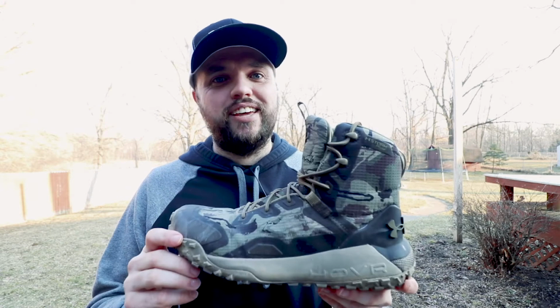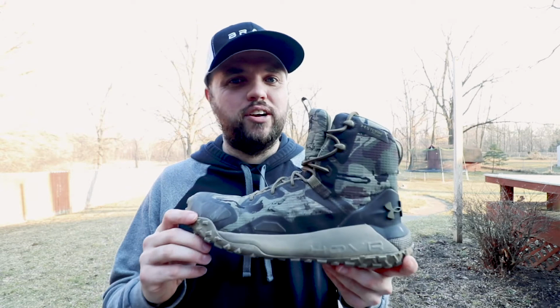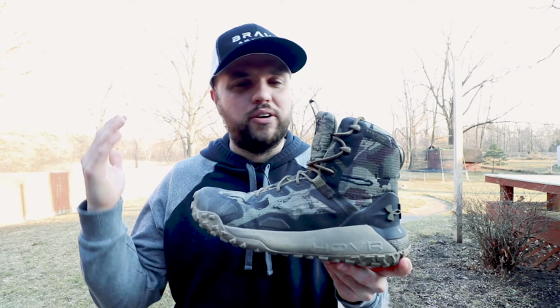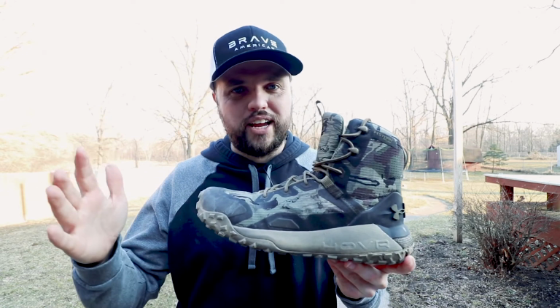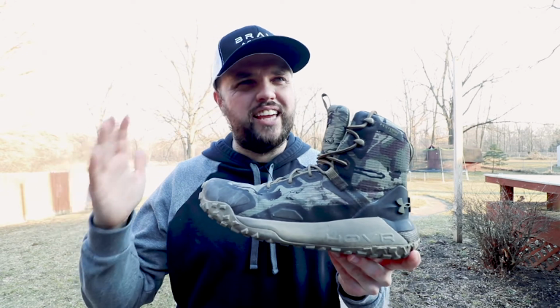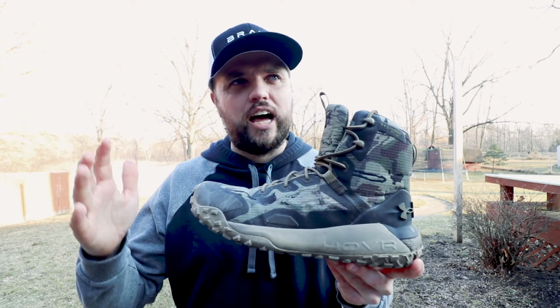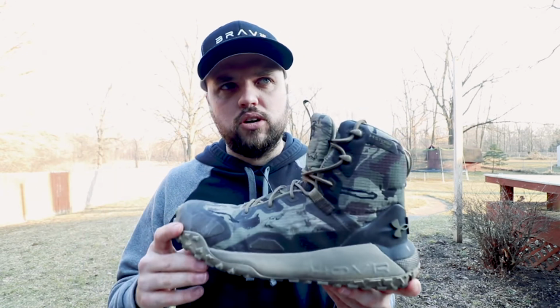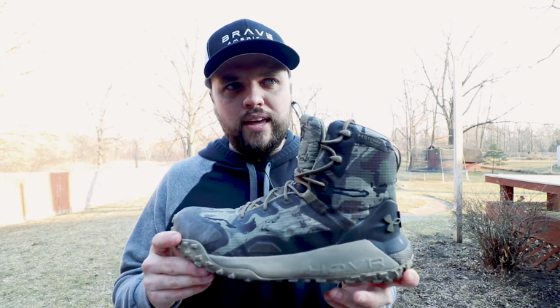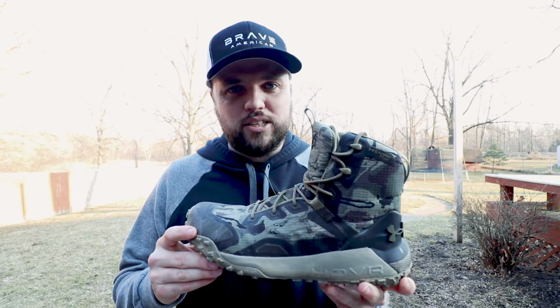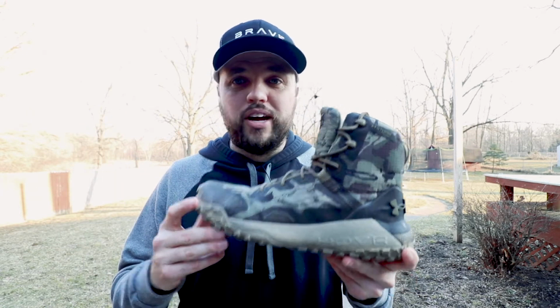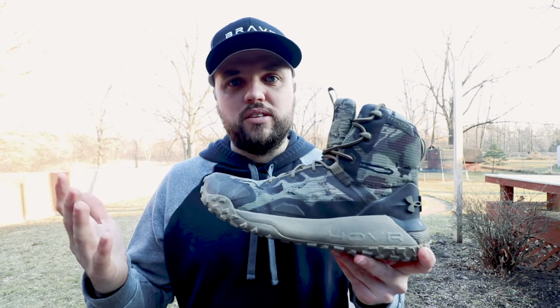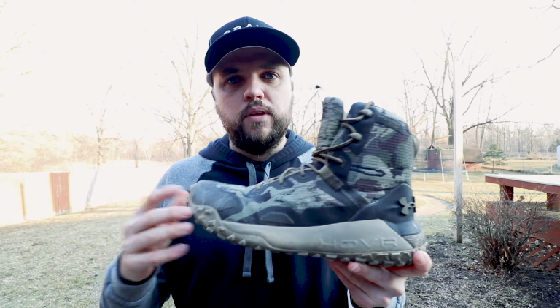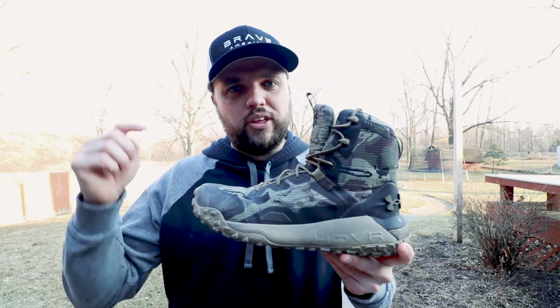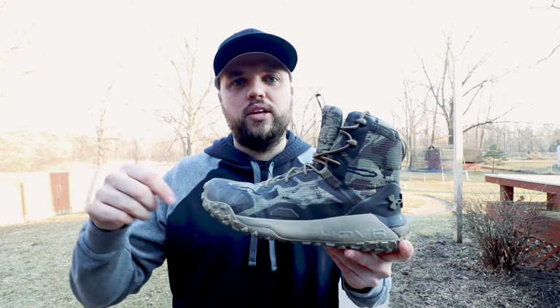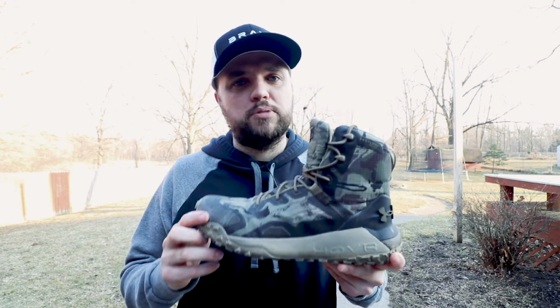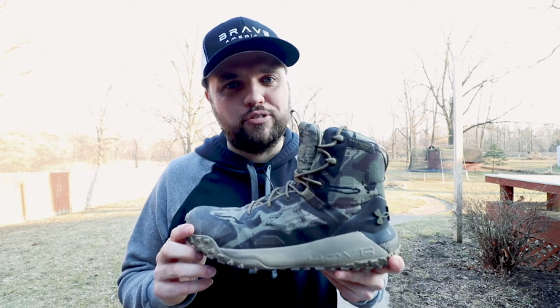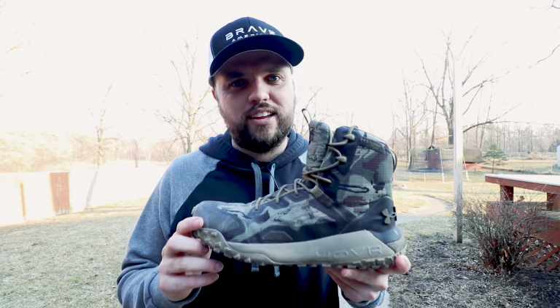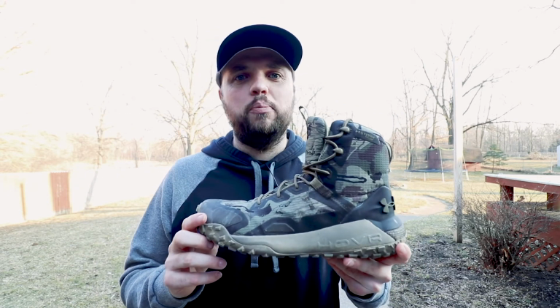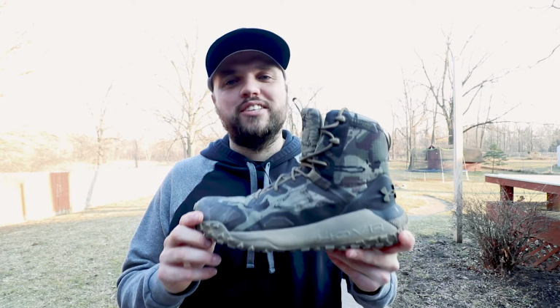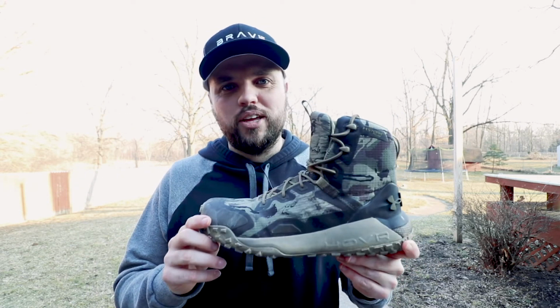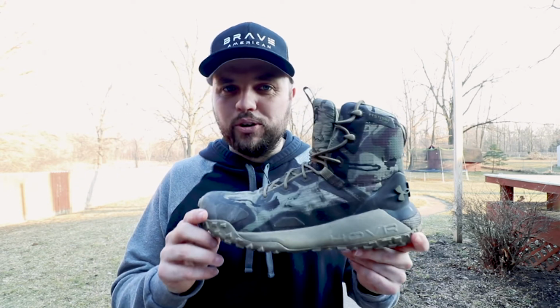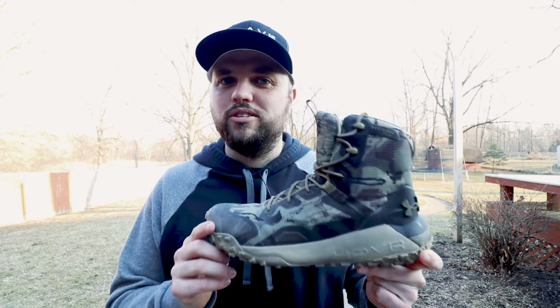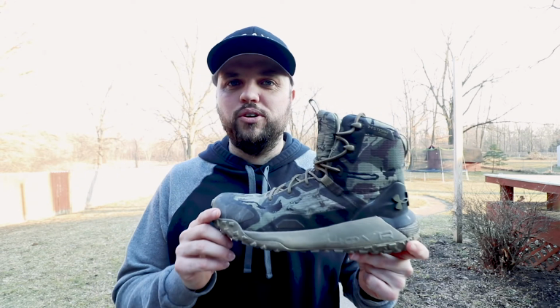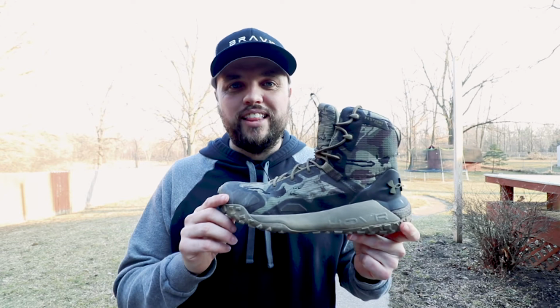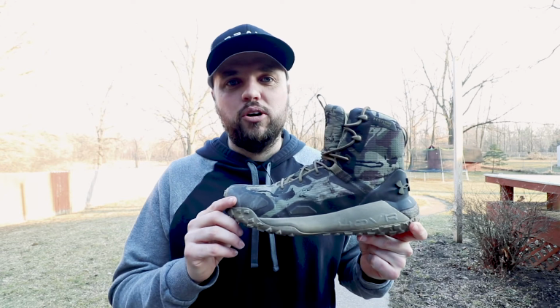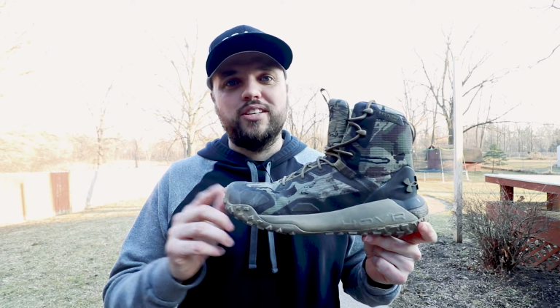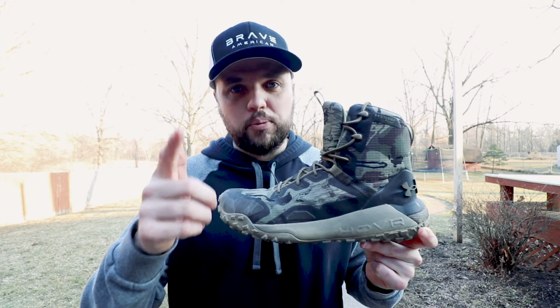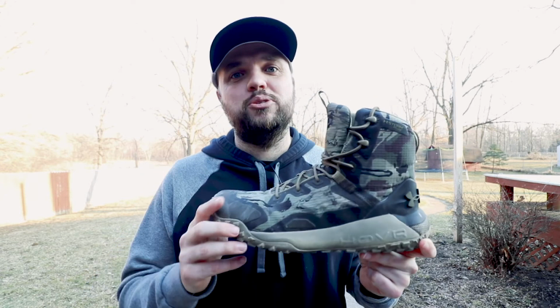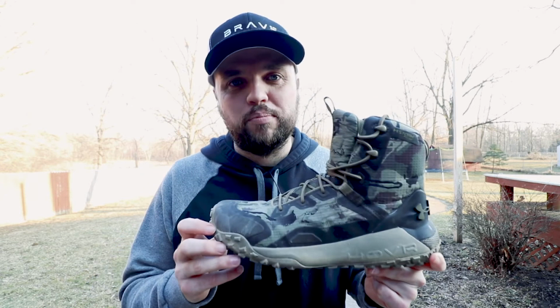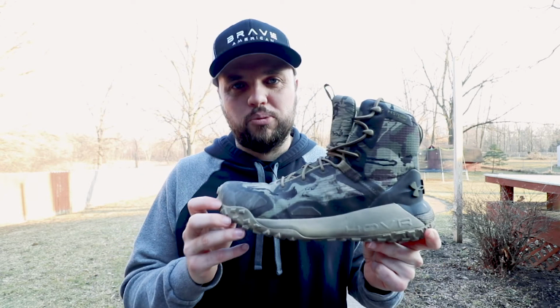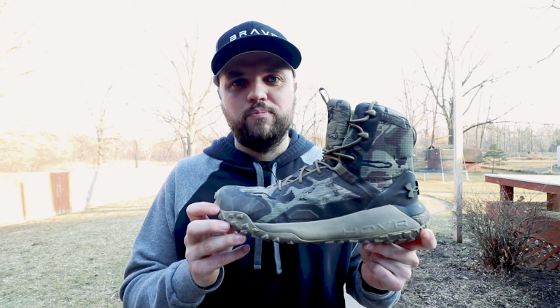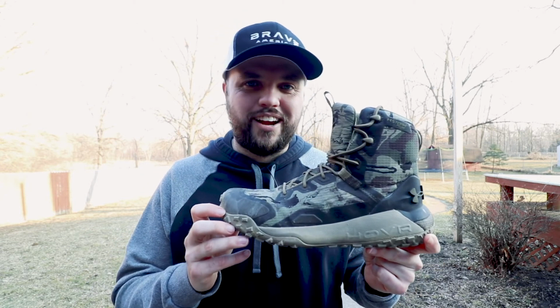They retail for right around $189 or so — sometimes you'll catch them on sale, but the link in the description is the best price I could find. I hope you guys enjoy them. Let me know your thoughts on this review and if there are any other products you'd like me to review. Take care.